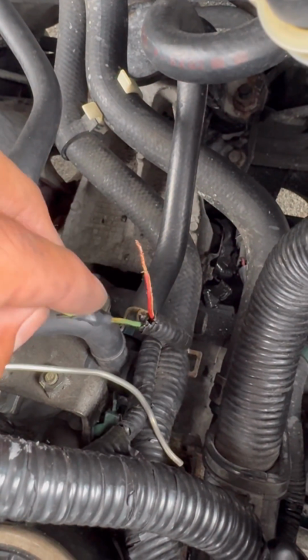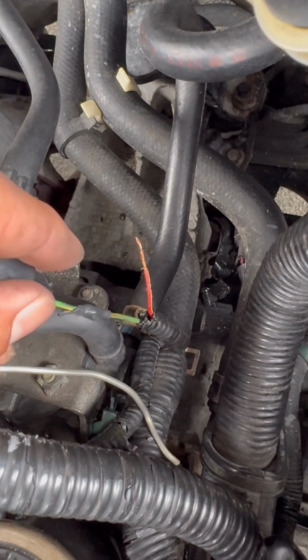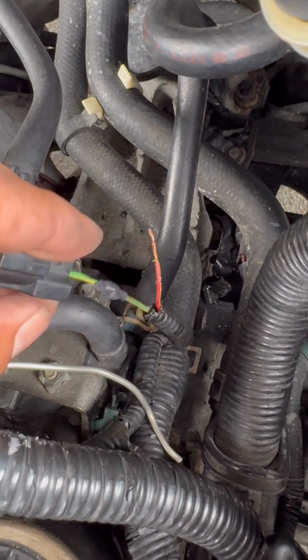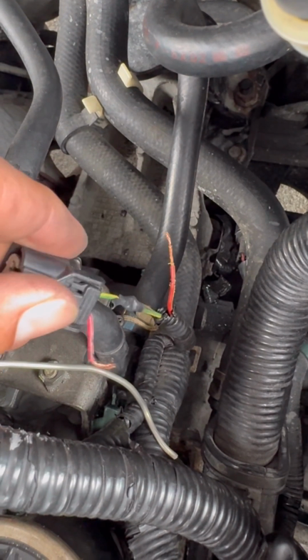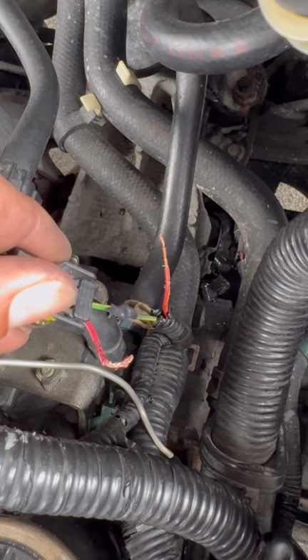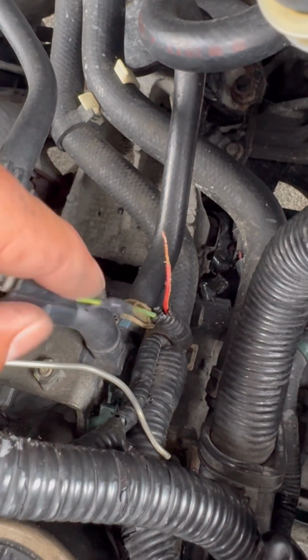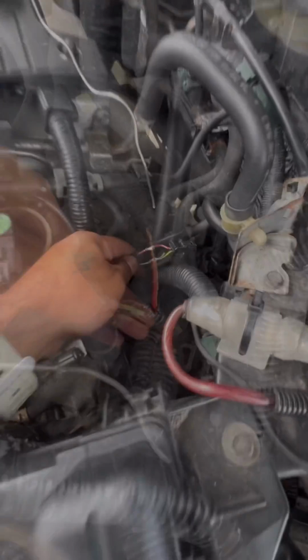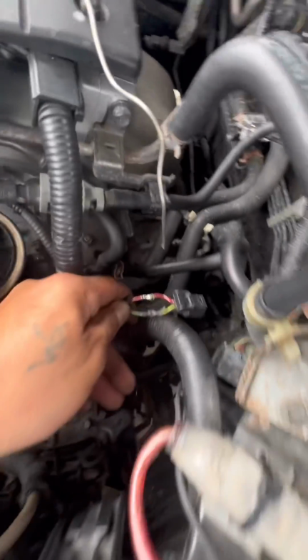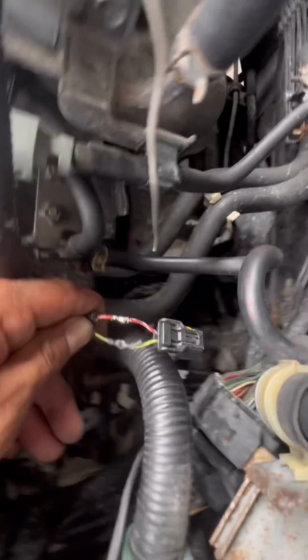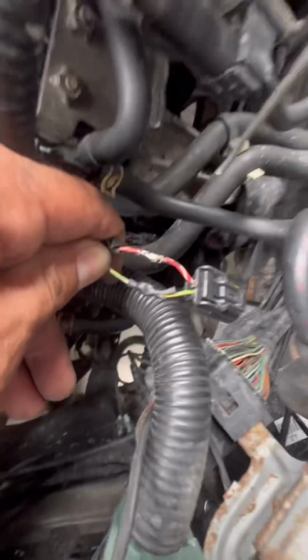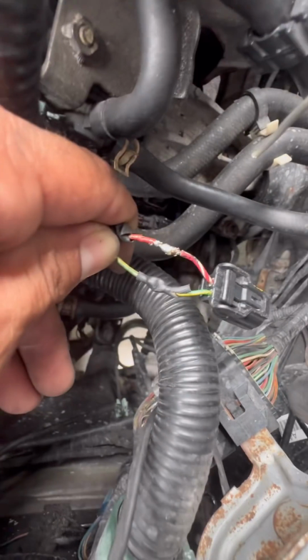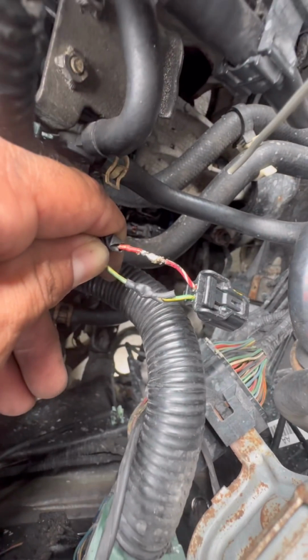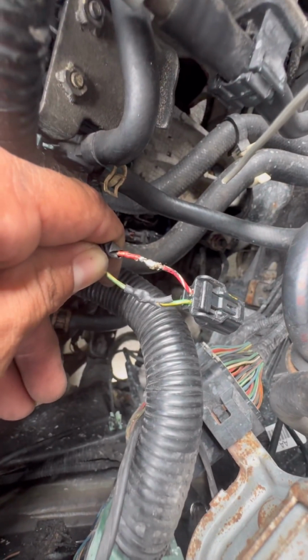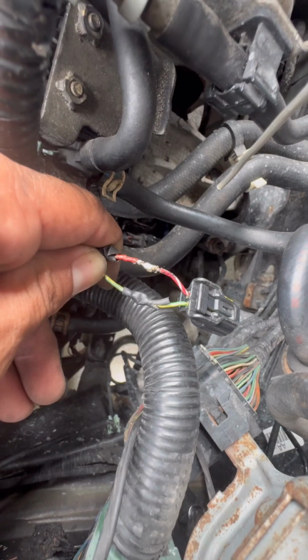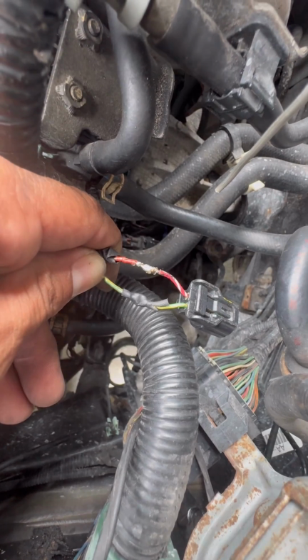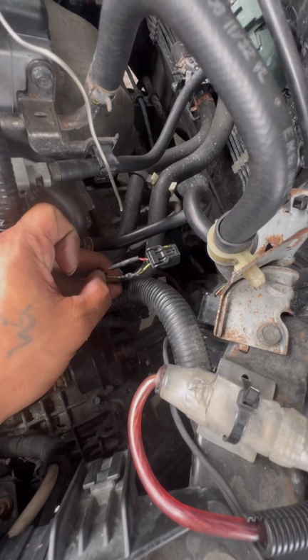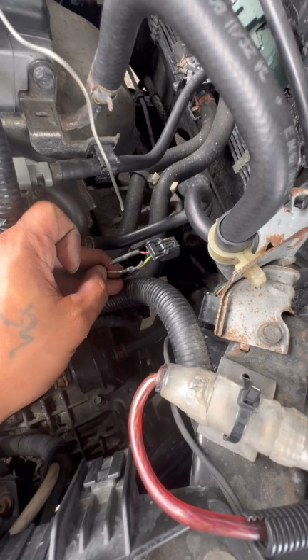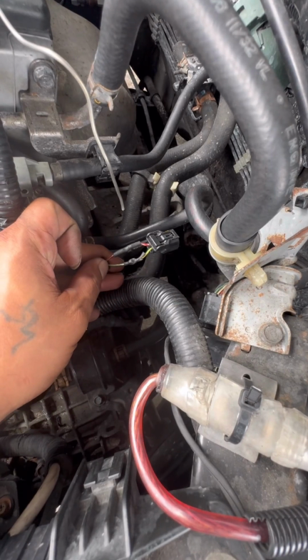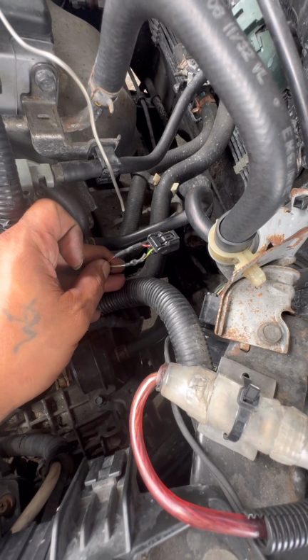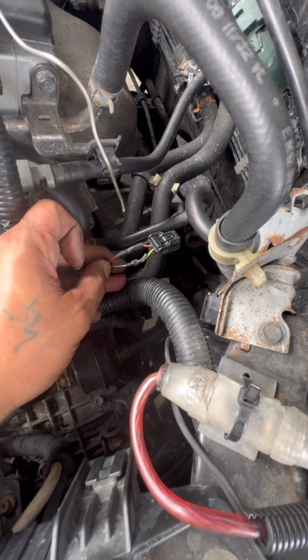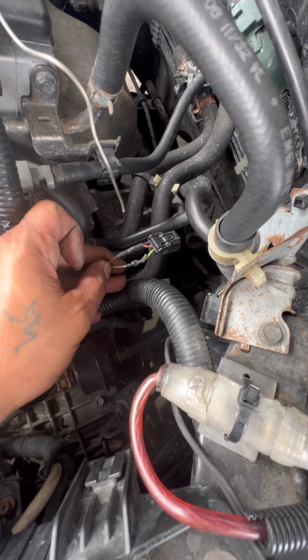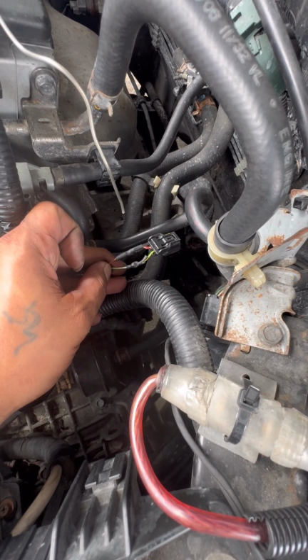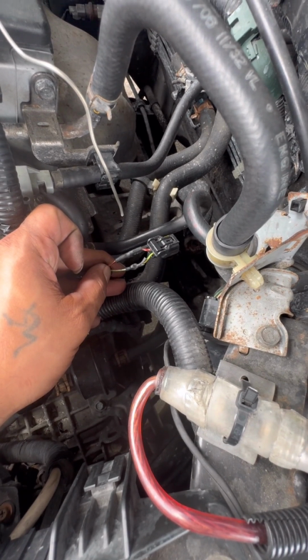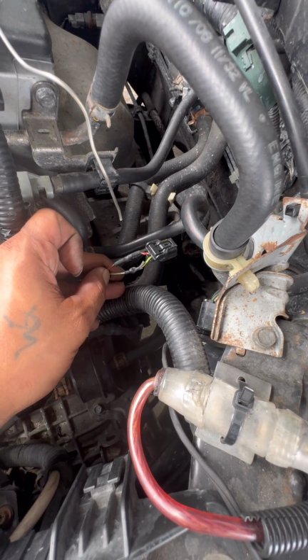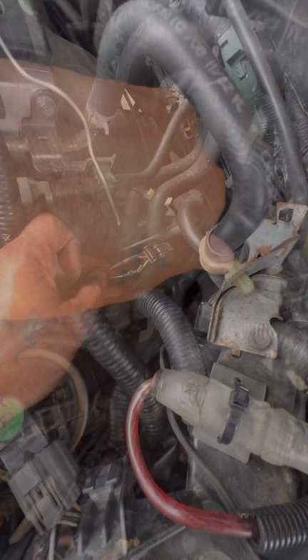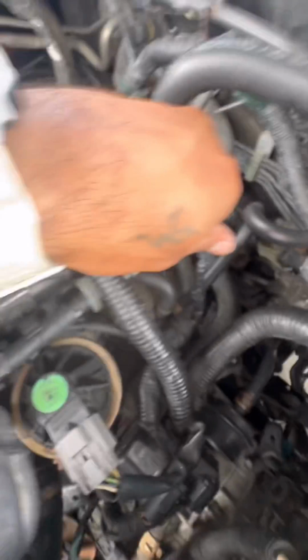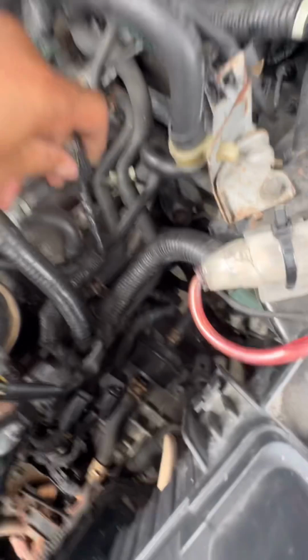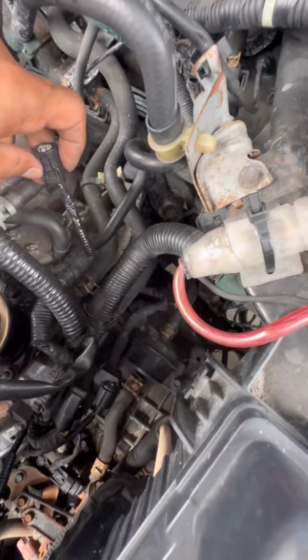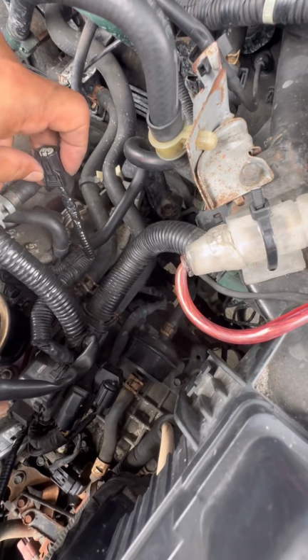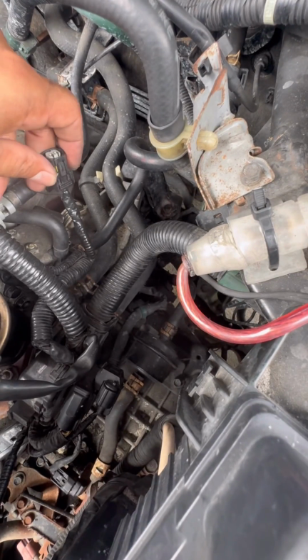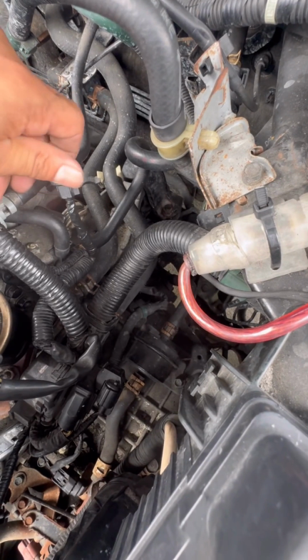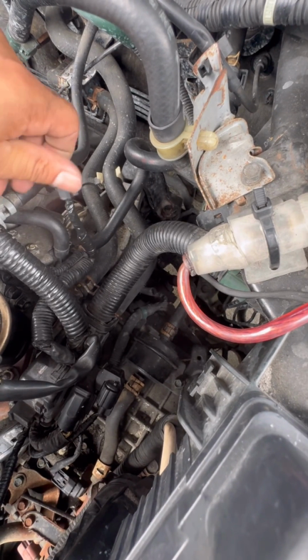It kind of ripped on me, but we got the other side wired up — as you can see right there. Got that bad boy on. Now we're just going to add some electrical tape and we're done. So we wrapped that bad boy in electrical tape and she looks pretty good, so we're good to go.